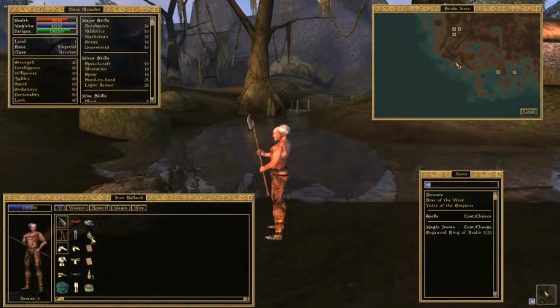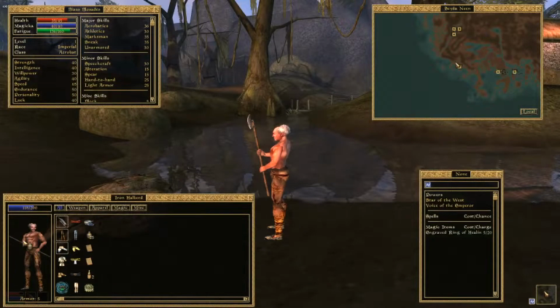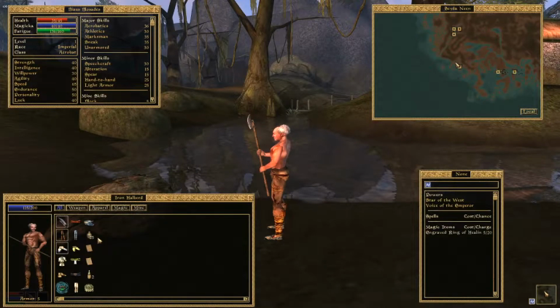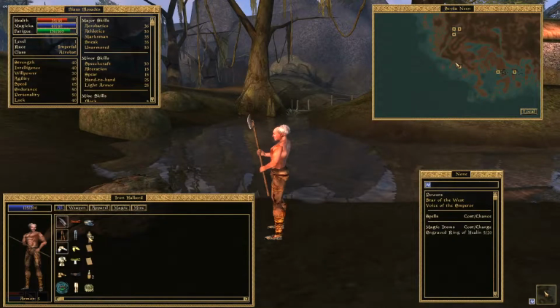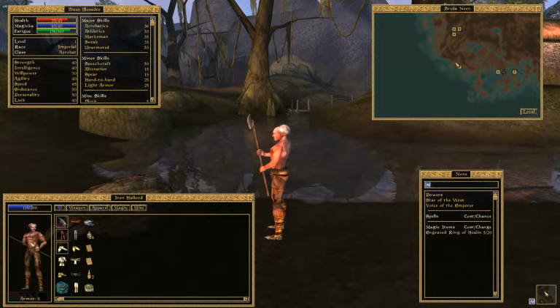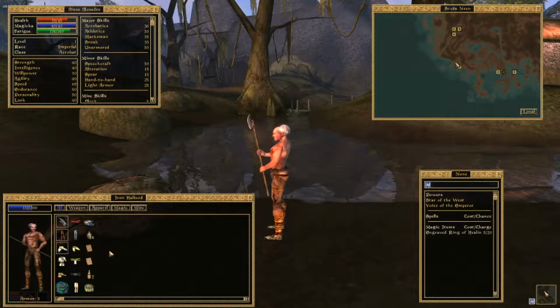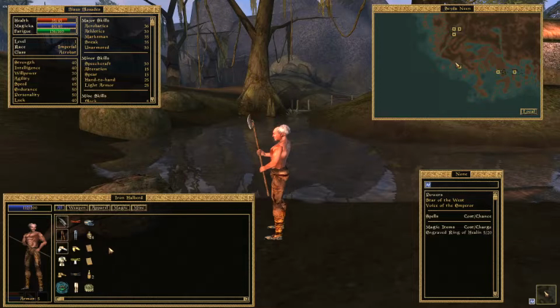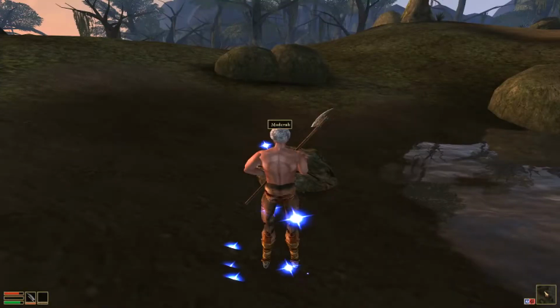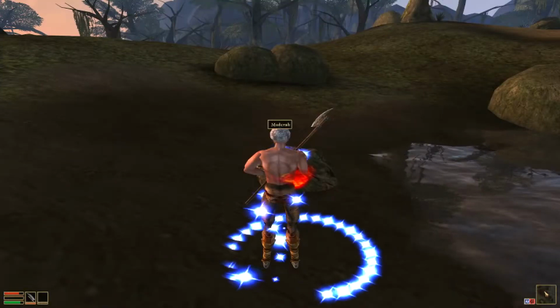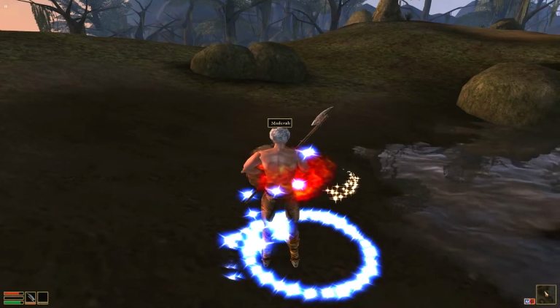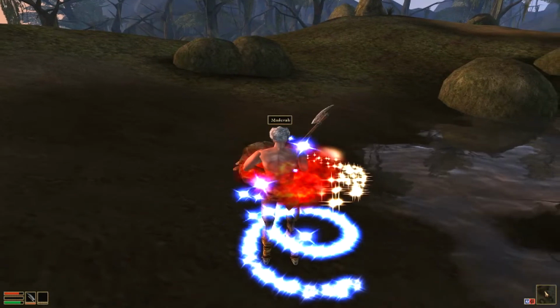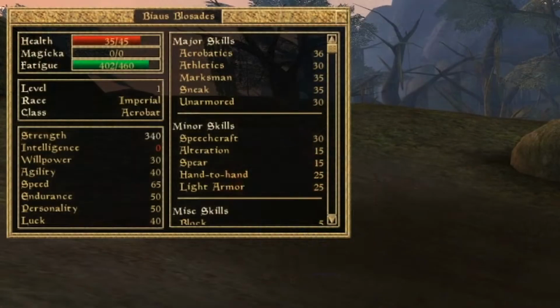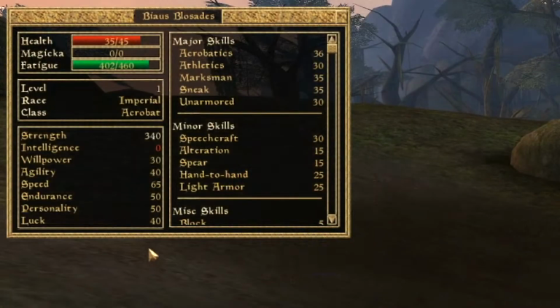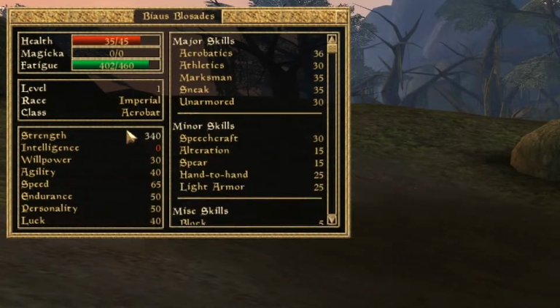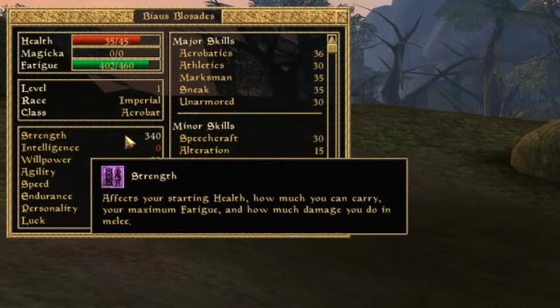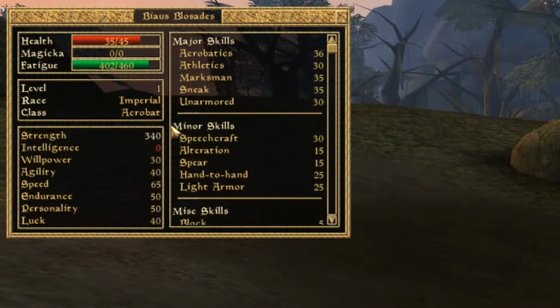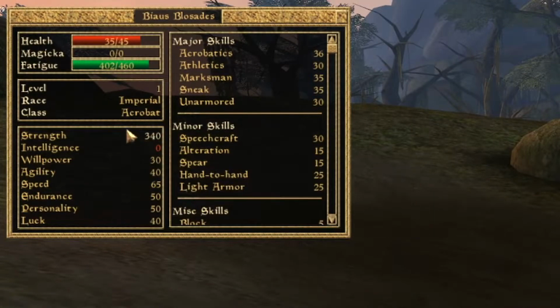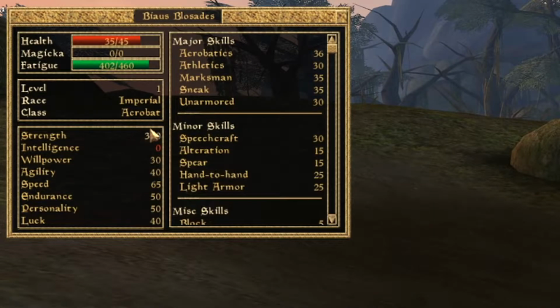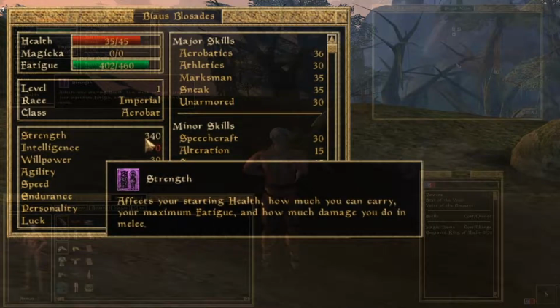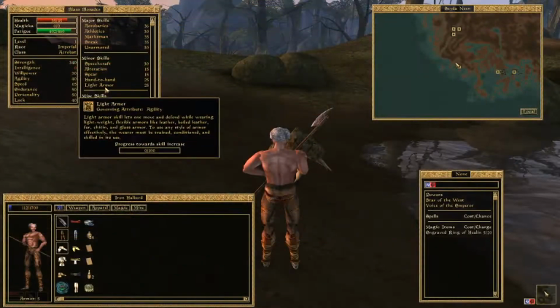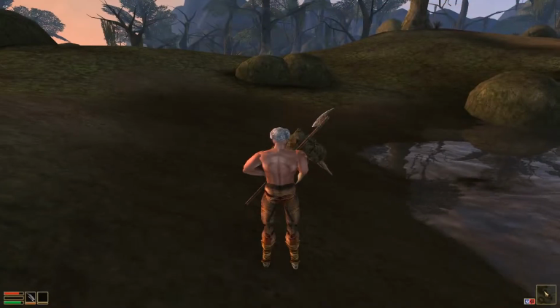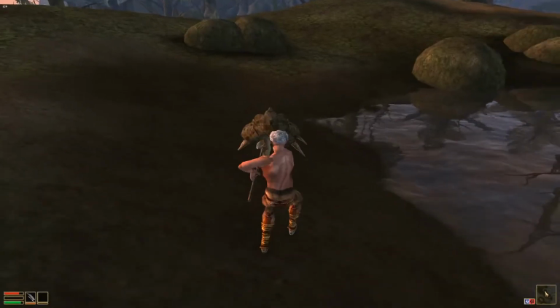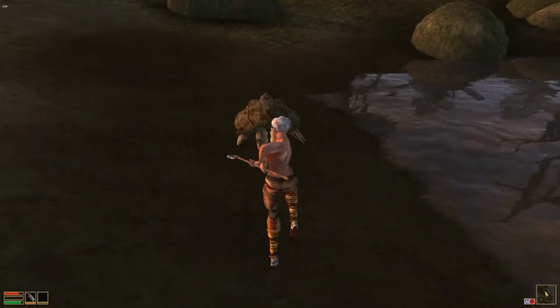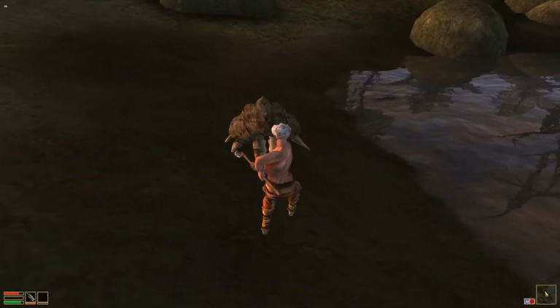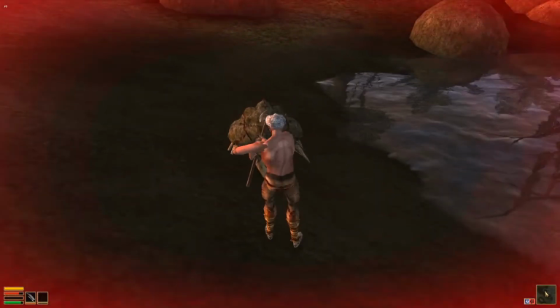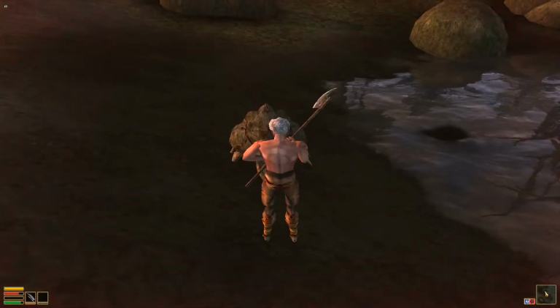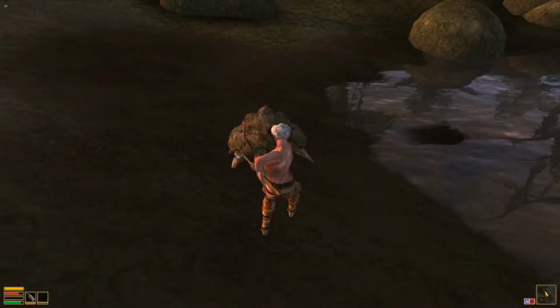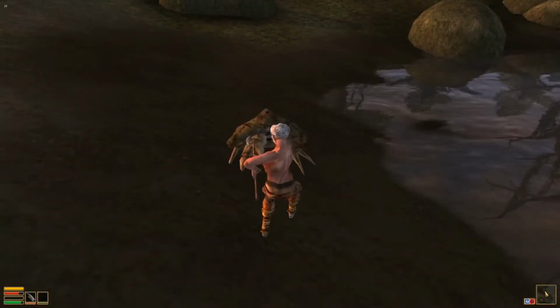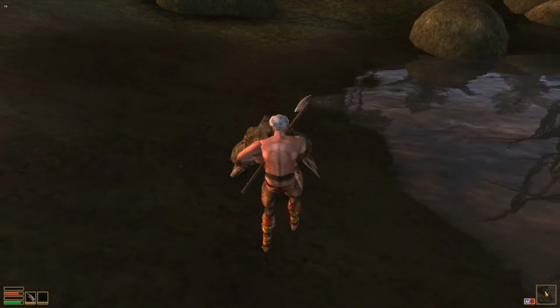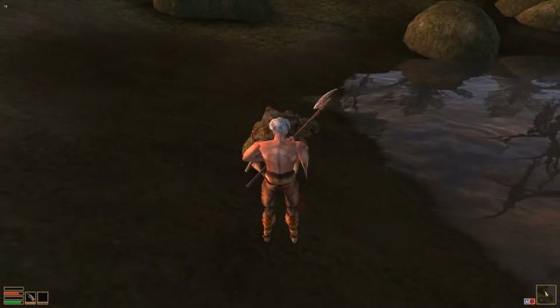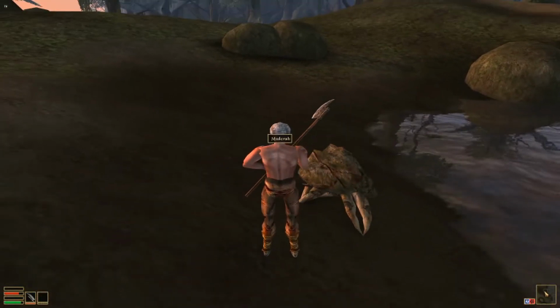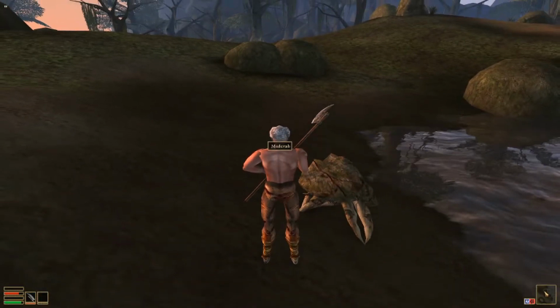Sujama will increase your strength by 50 points for 1 minute per bottle, and you can stack this effect by drinking multiple bottles at once. This will make your melee attacks much more powerful and allow you to kill enemies in just a few hits.